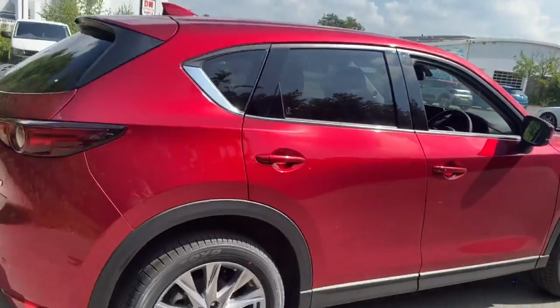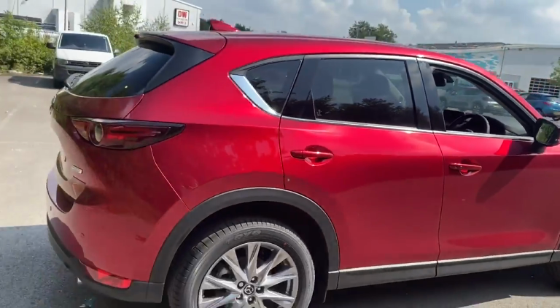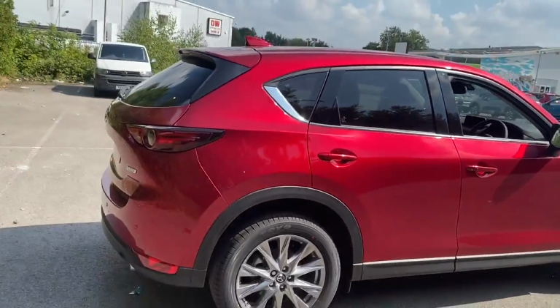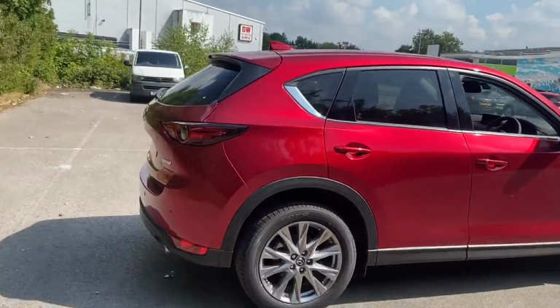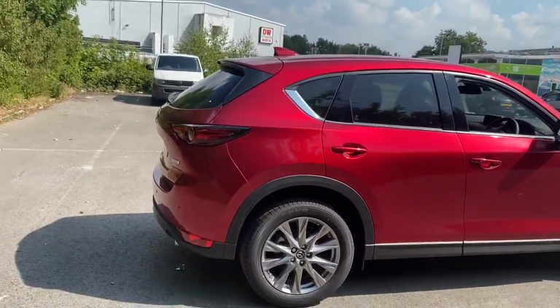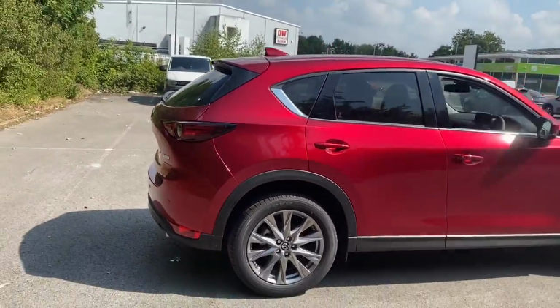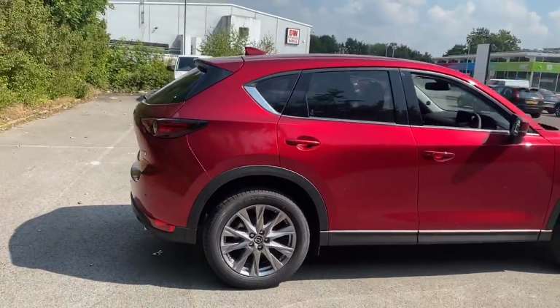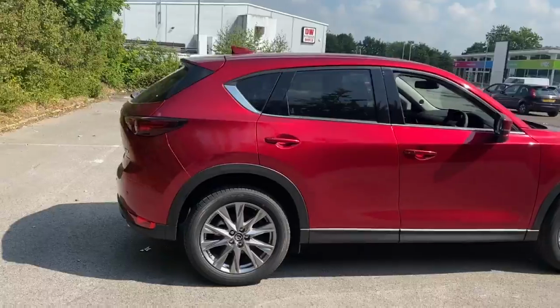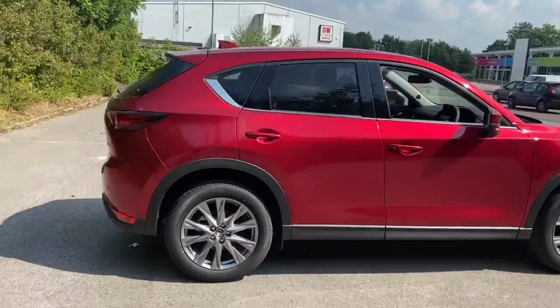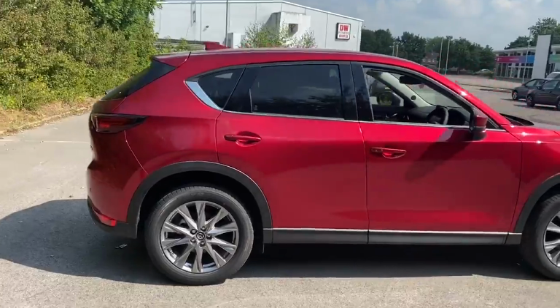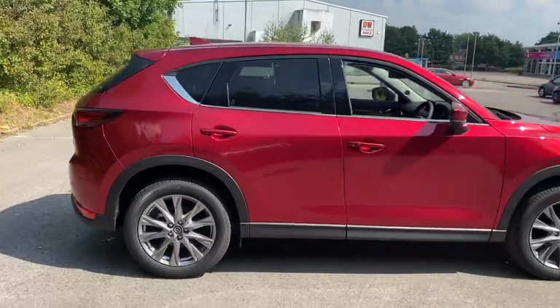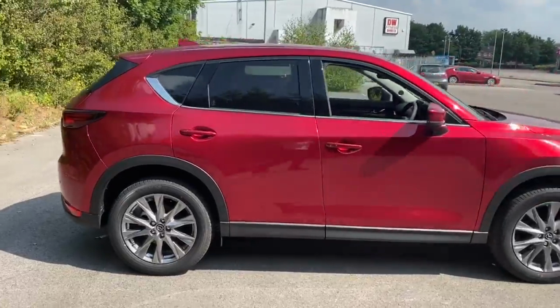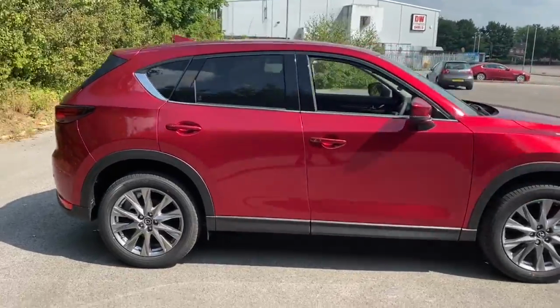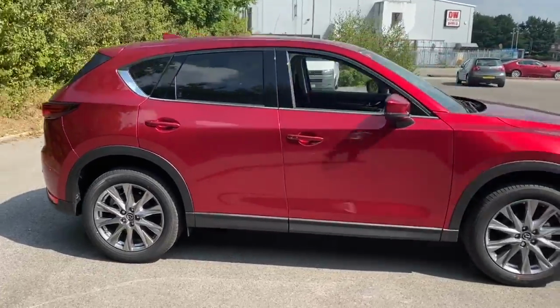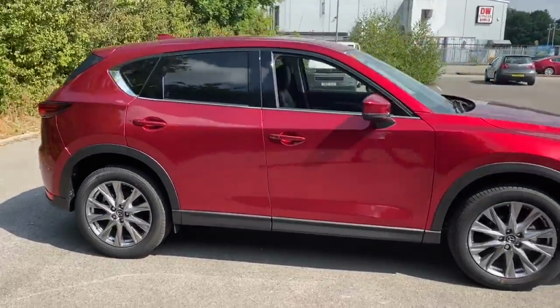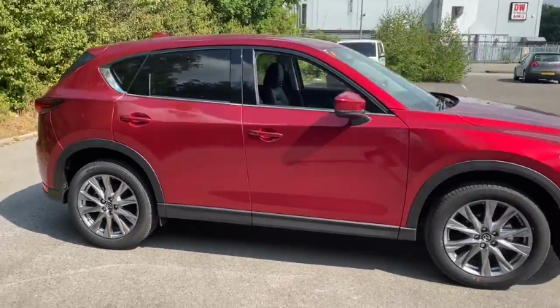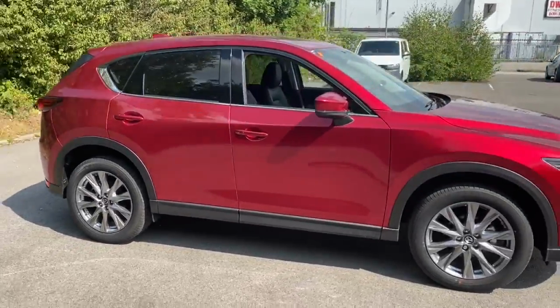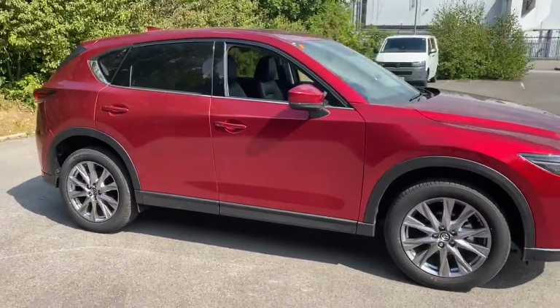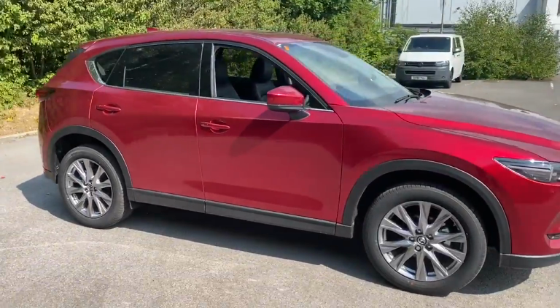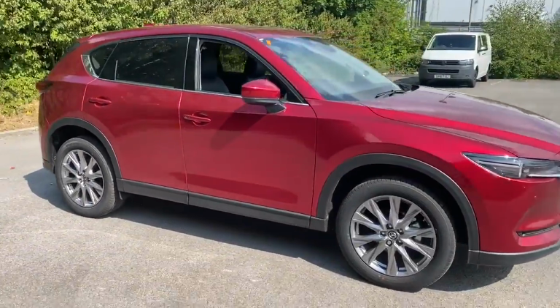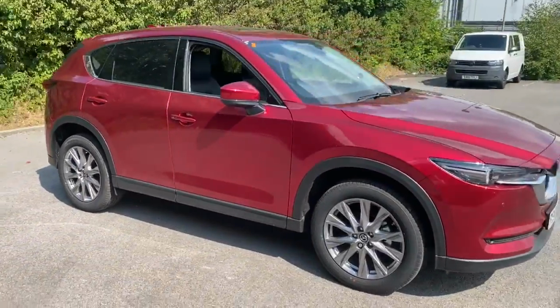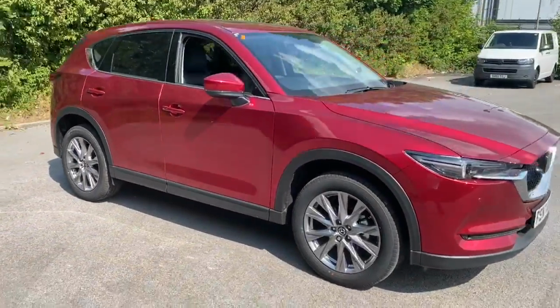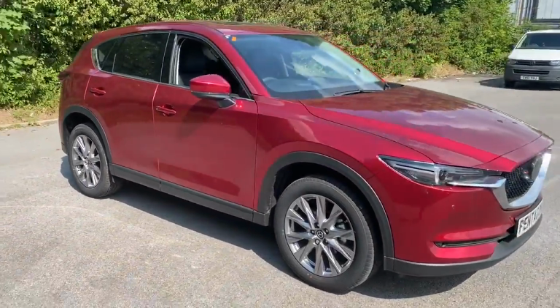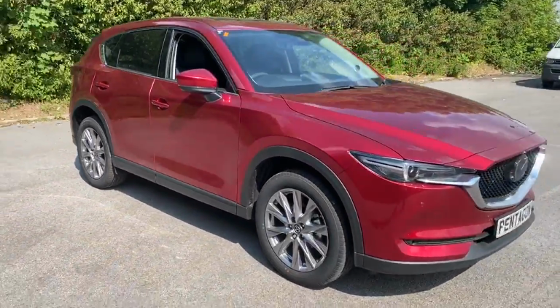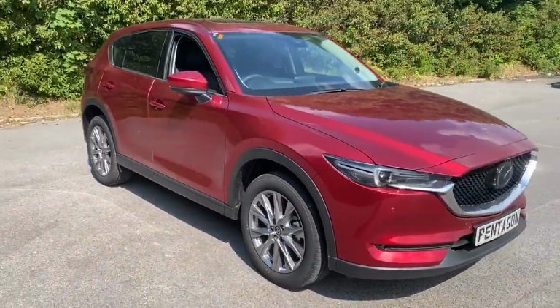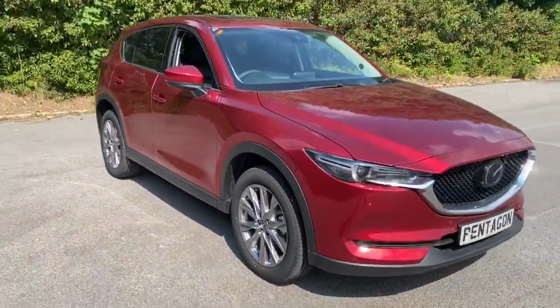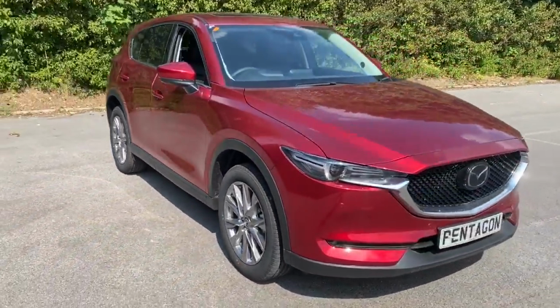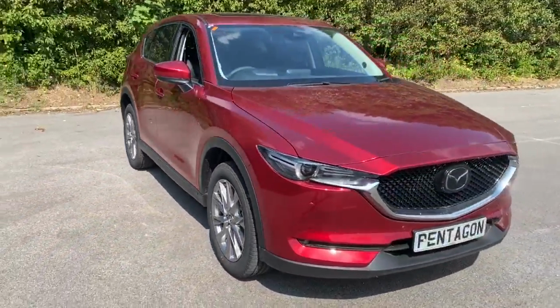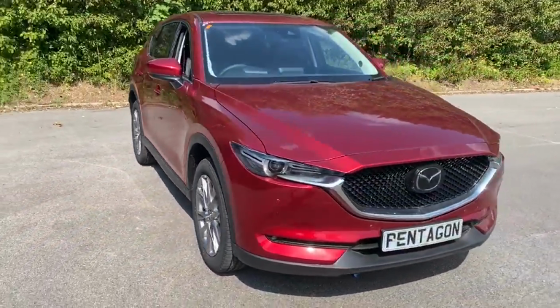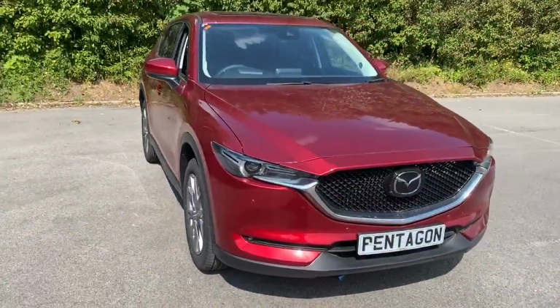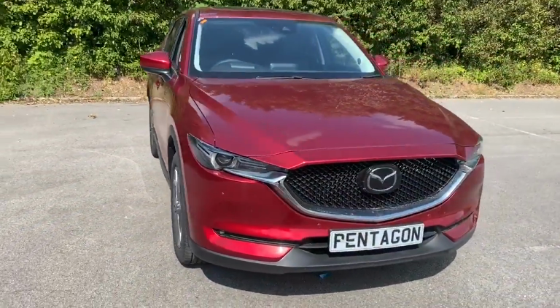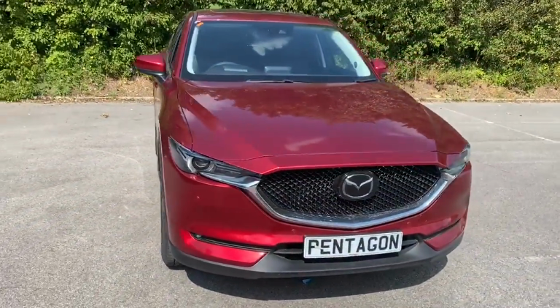And there we have the brand new and unregistered Mazda CX-5. To arrange a viewing or book a test drive, please contact Pentagon Mazda at Lincoln, Tritton Road.